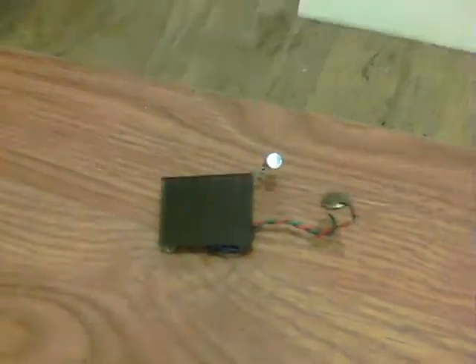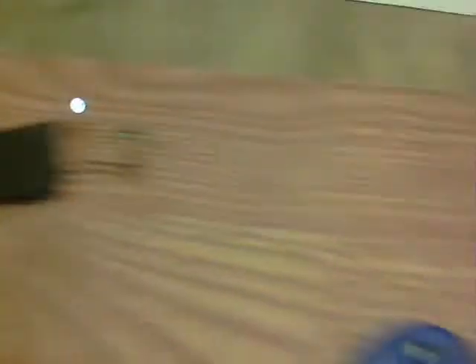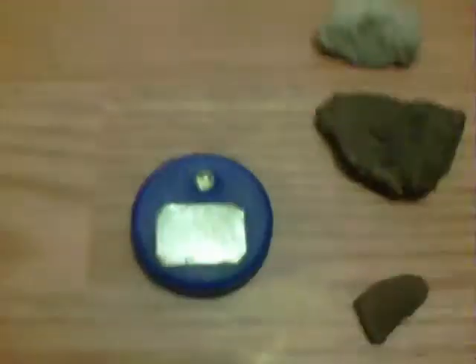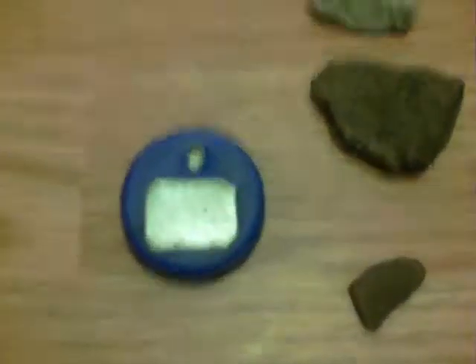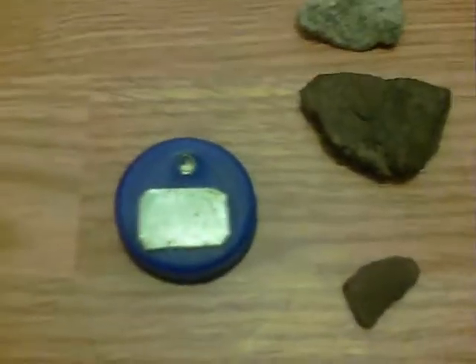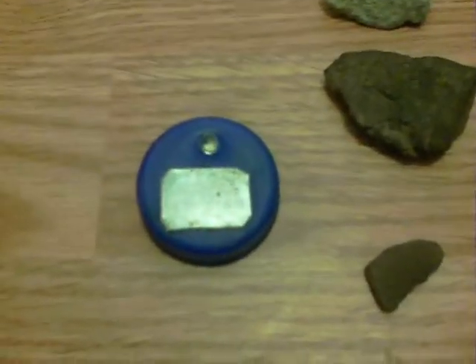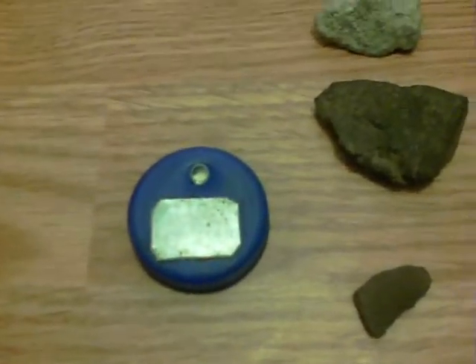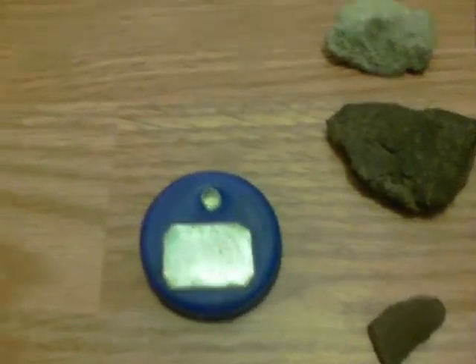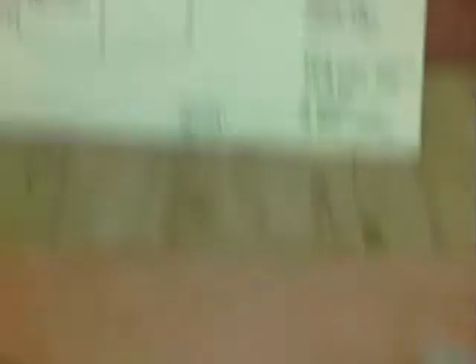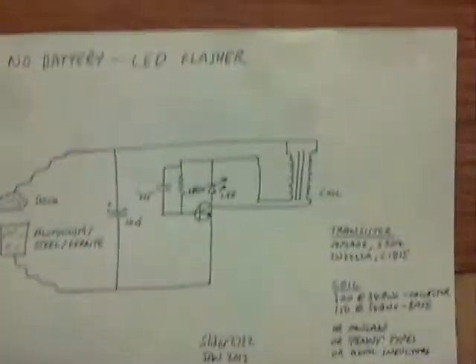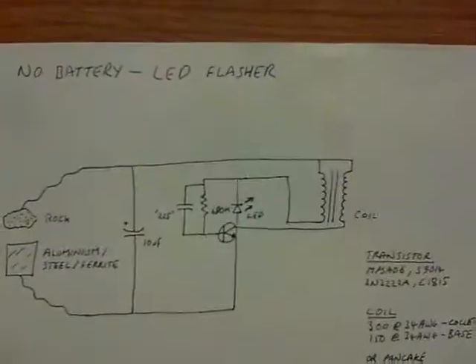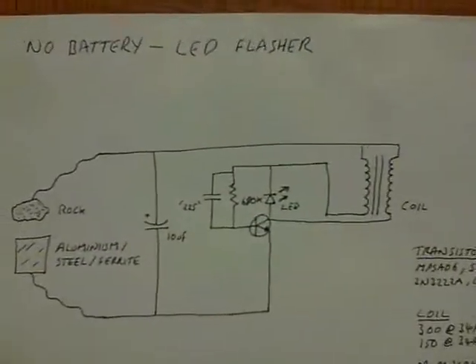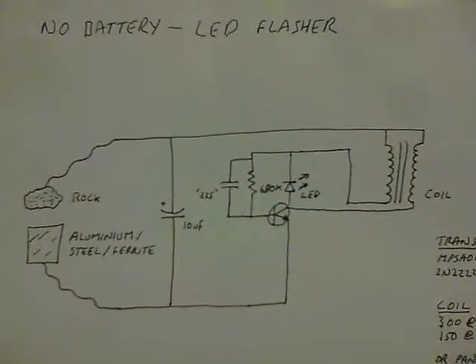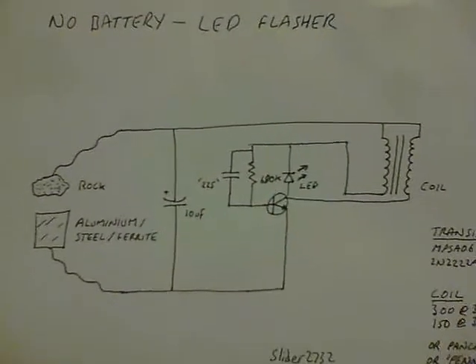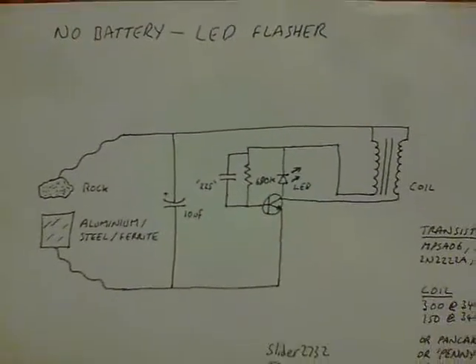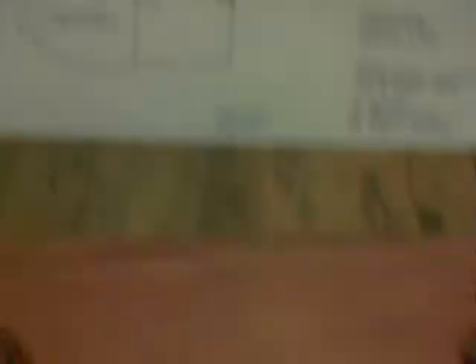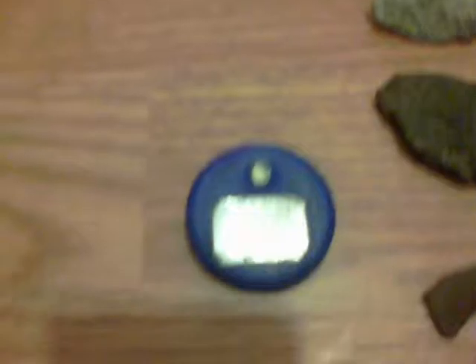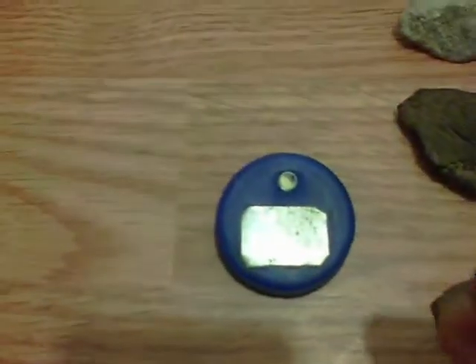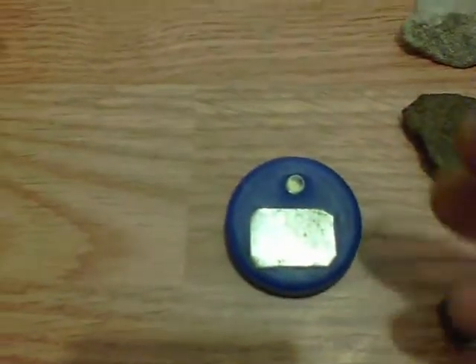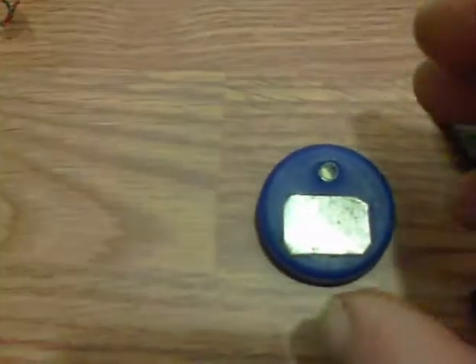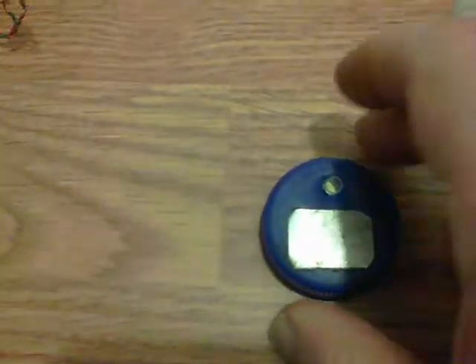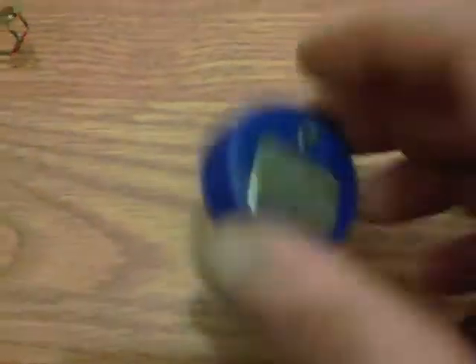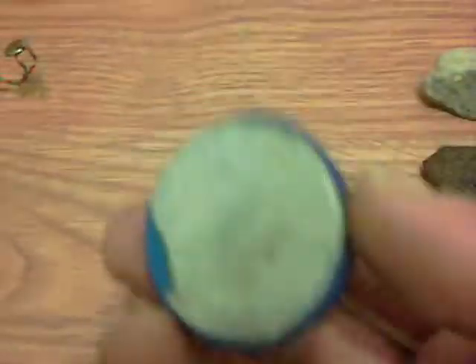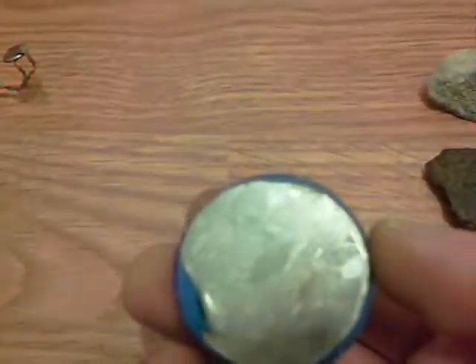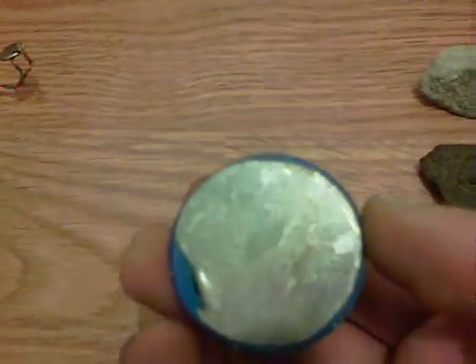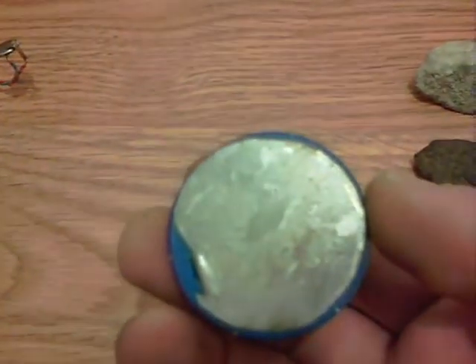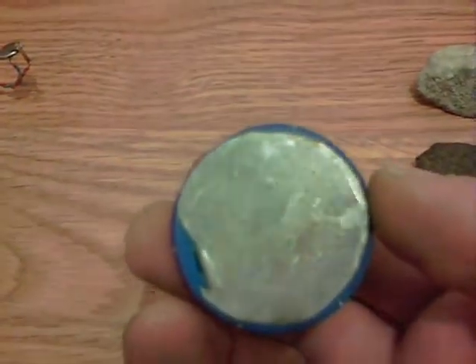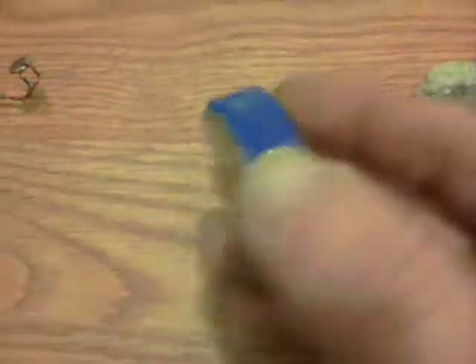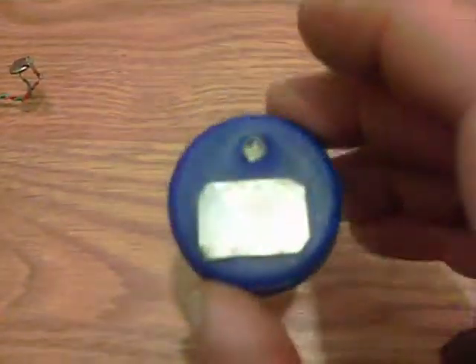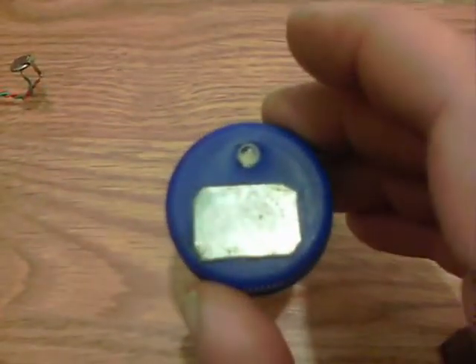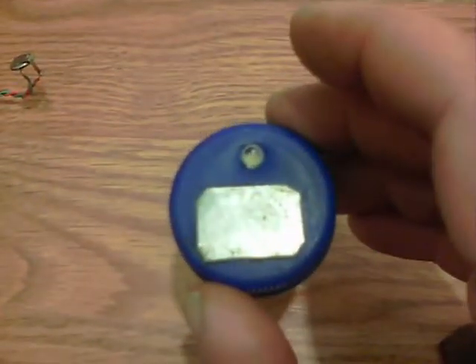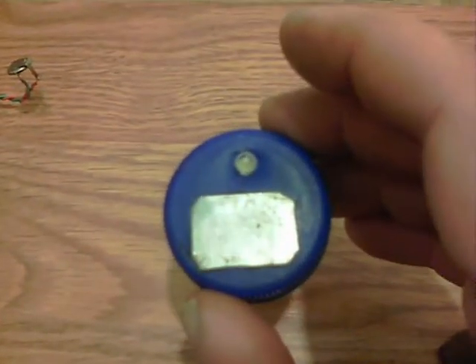Now onto this, which is the same circuit again. I'm going to put it into a little box, and I've got galvanised steel on the back and galvanised steel on the front.